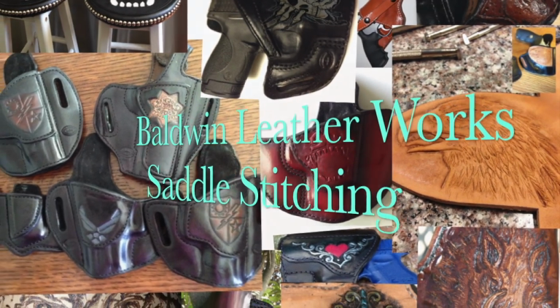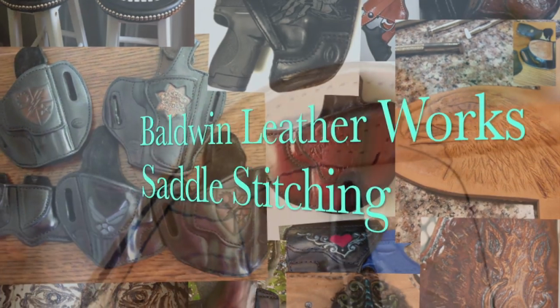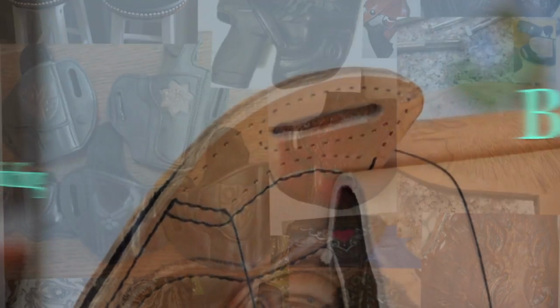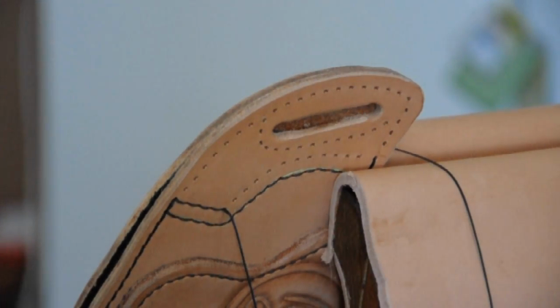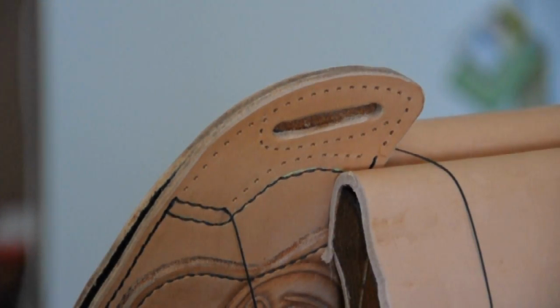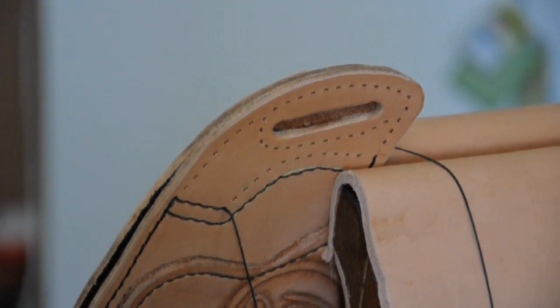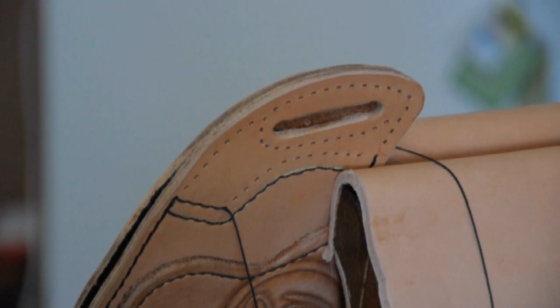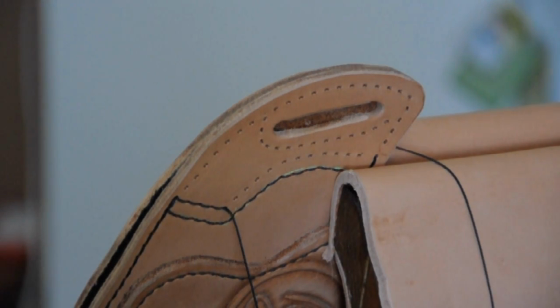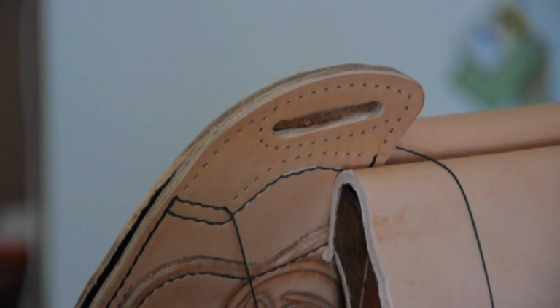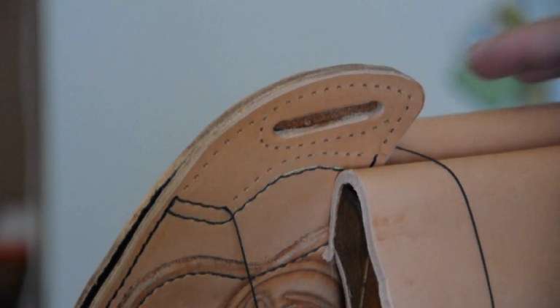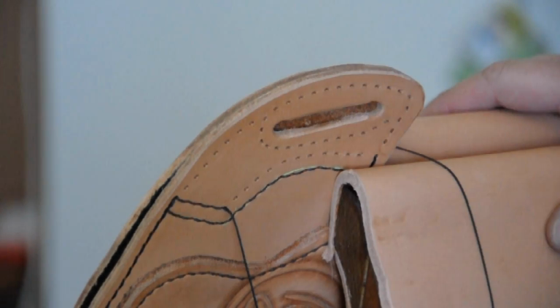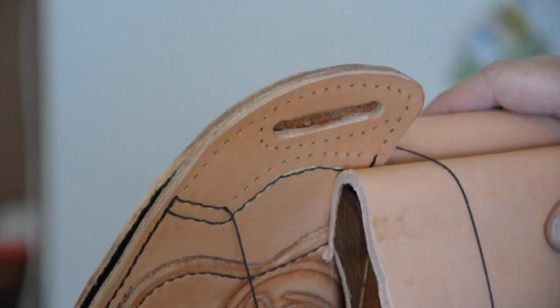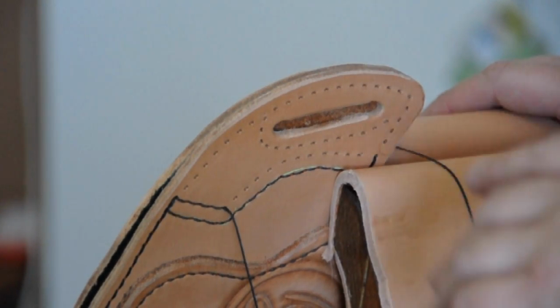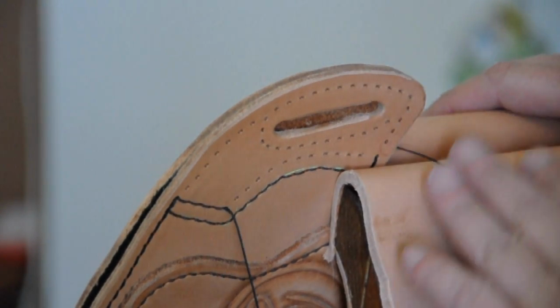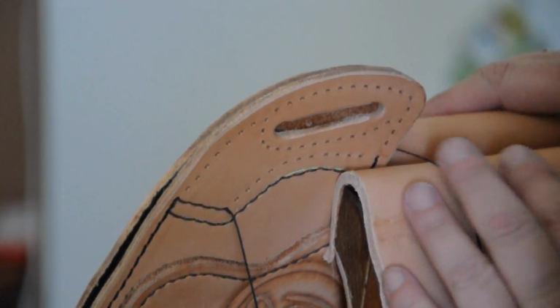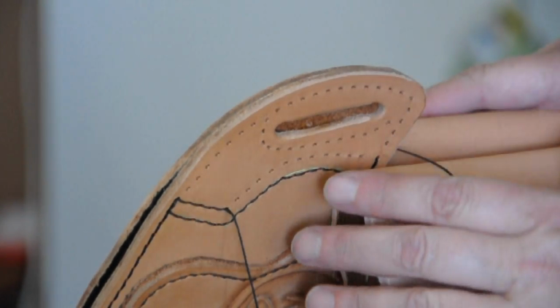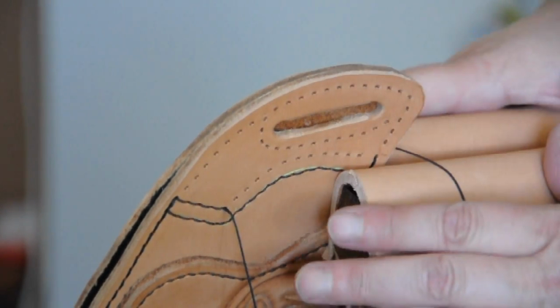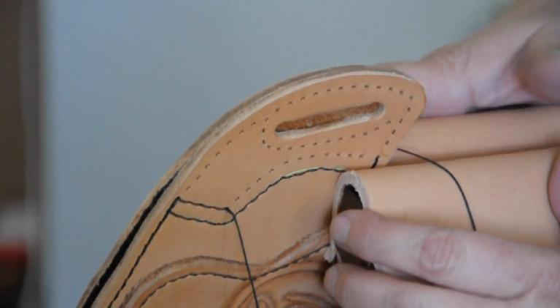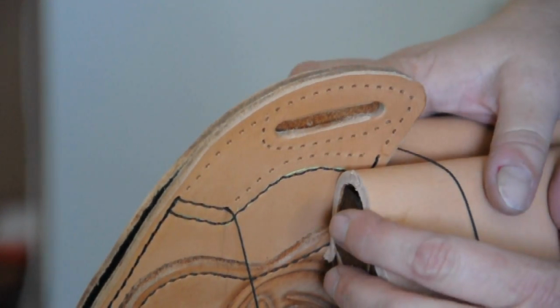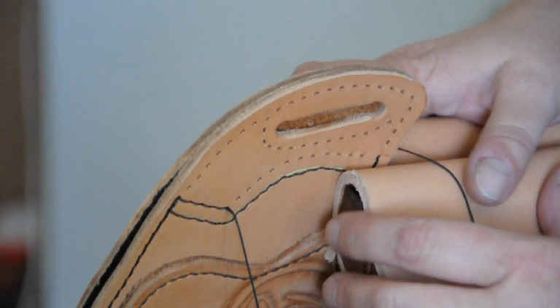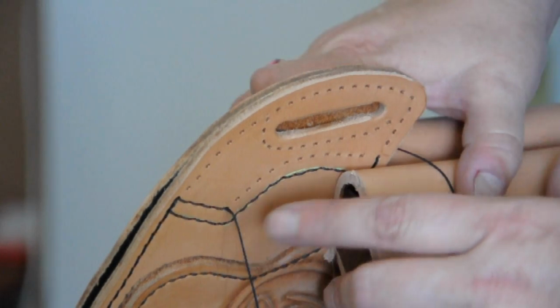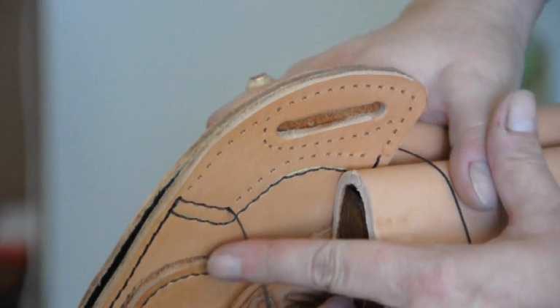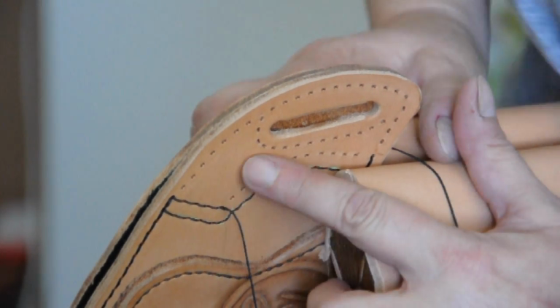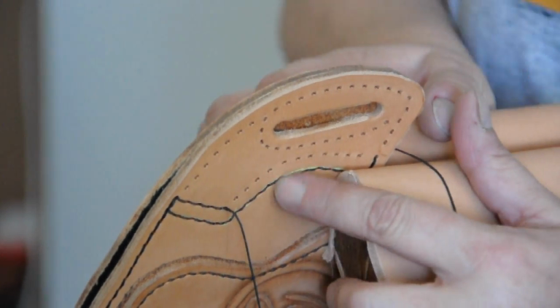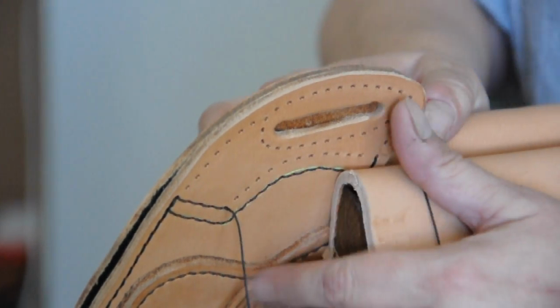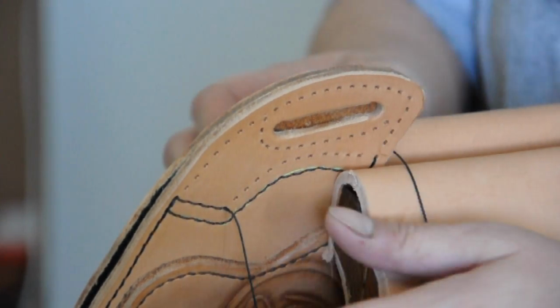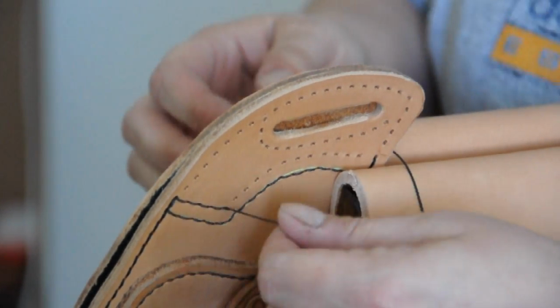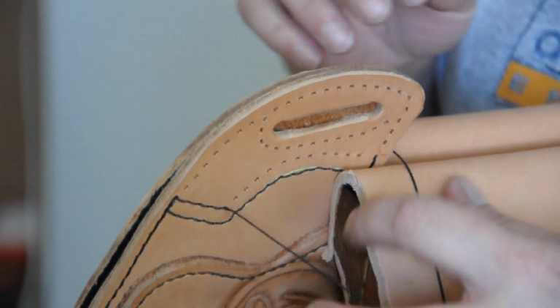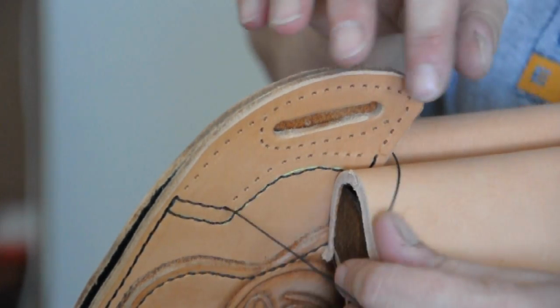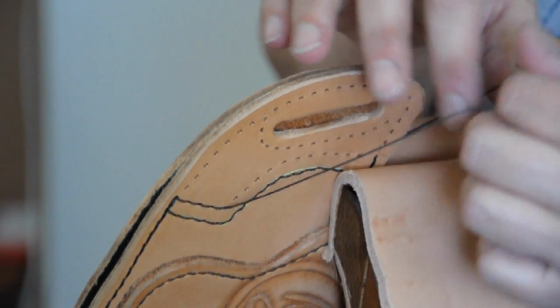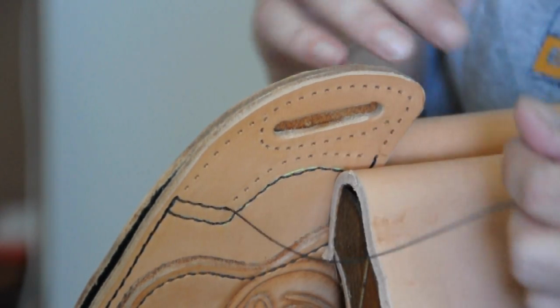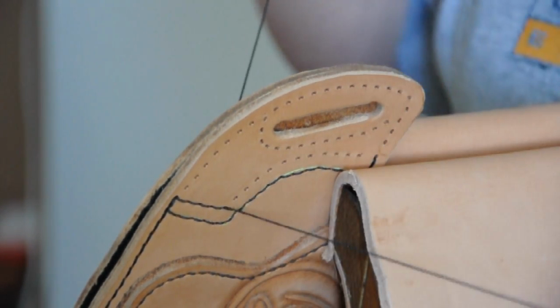Hi, YouTube, with Baldwin Leatherworks. Today I want to share with you saddle stitching. Here's a holster that I am working on. I have it in my saddle horse here and I'm going to be stitching.